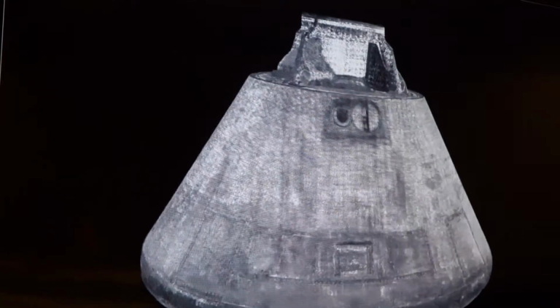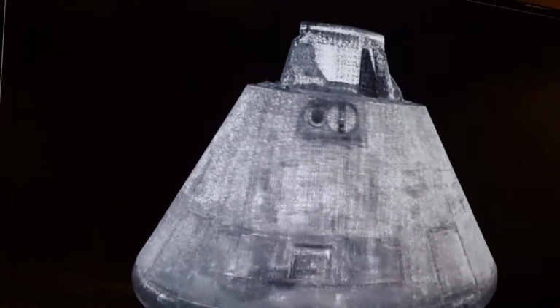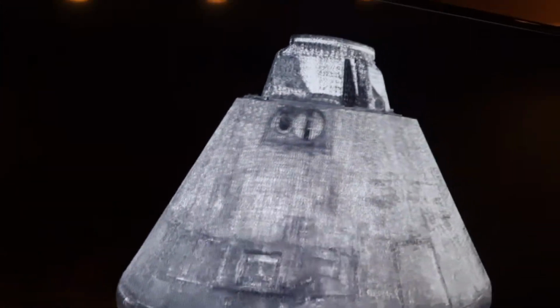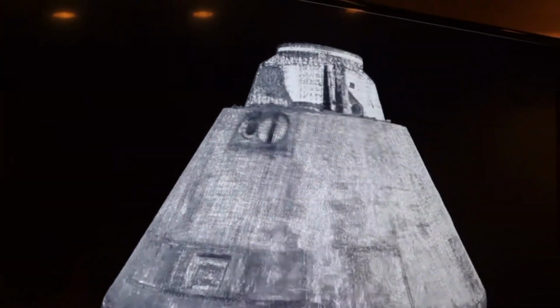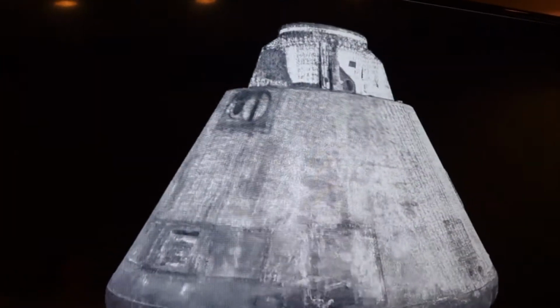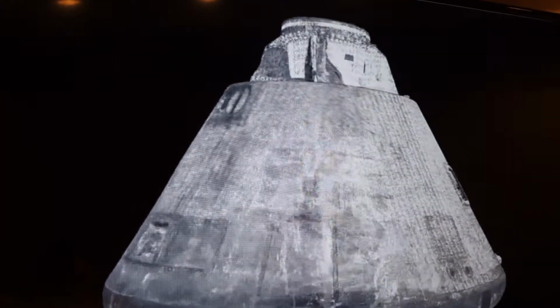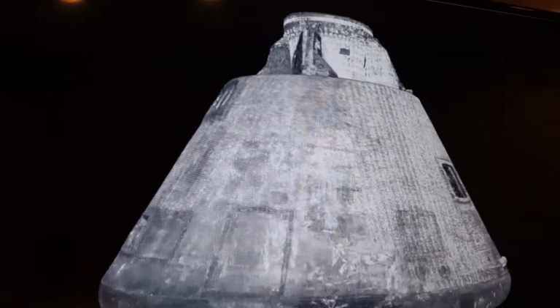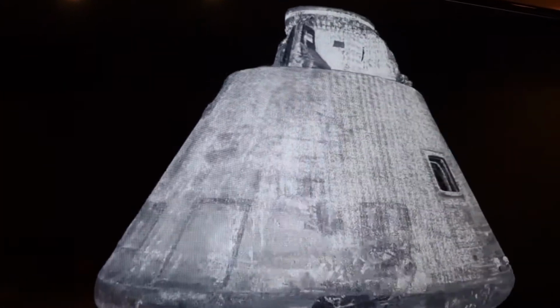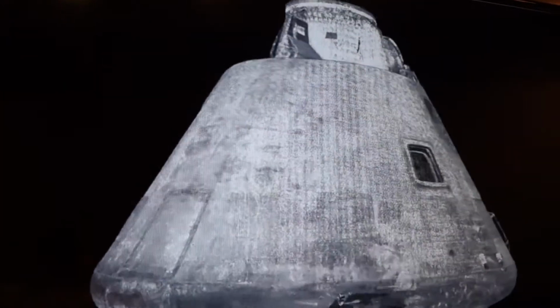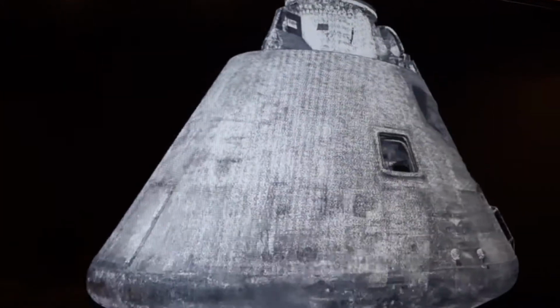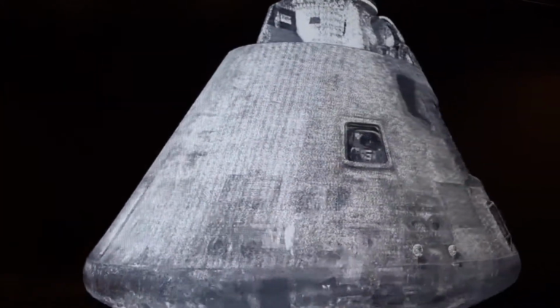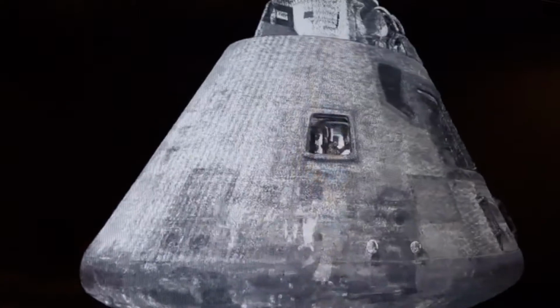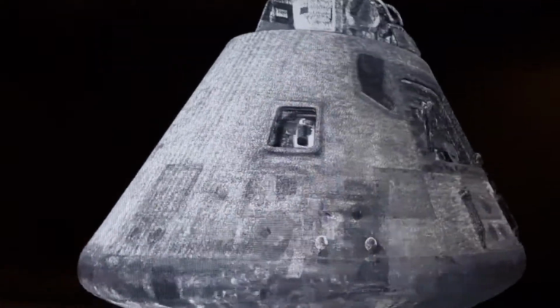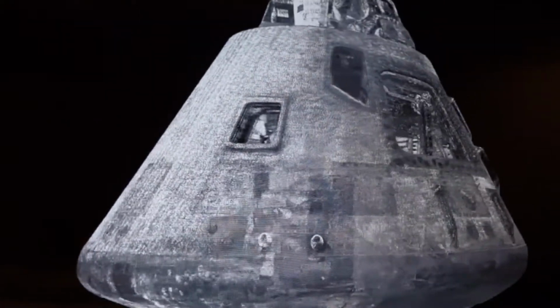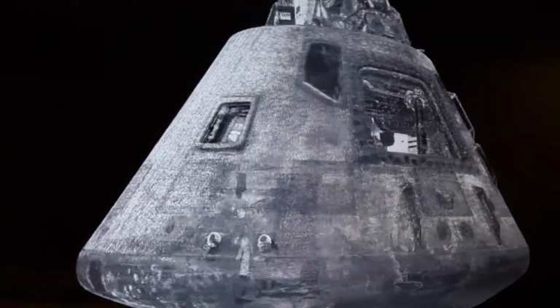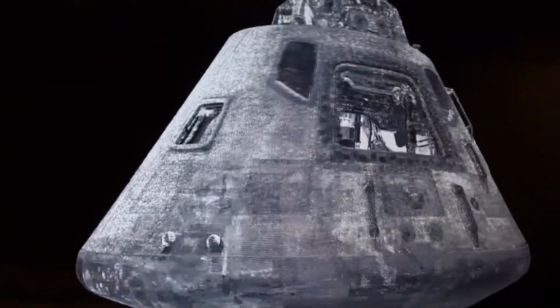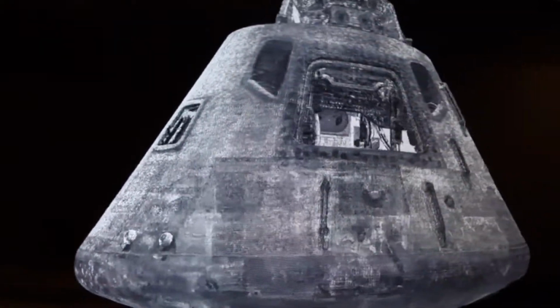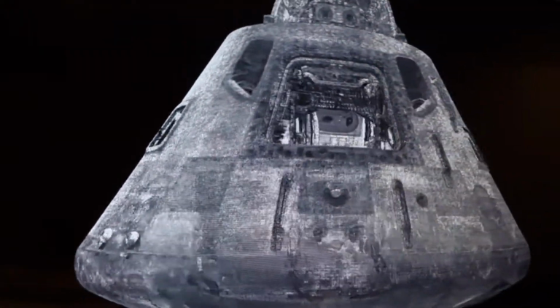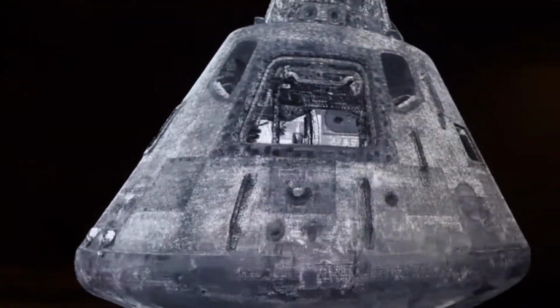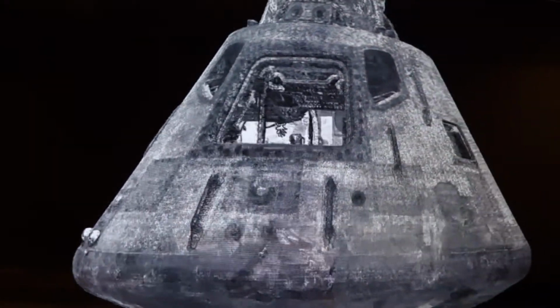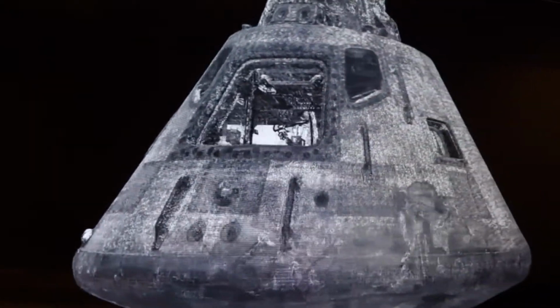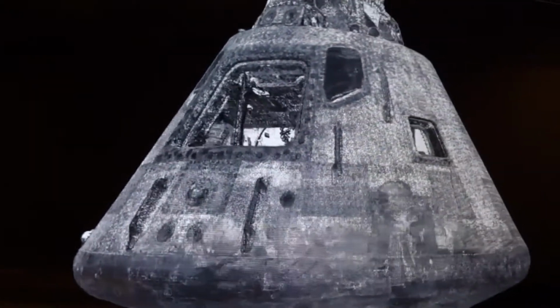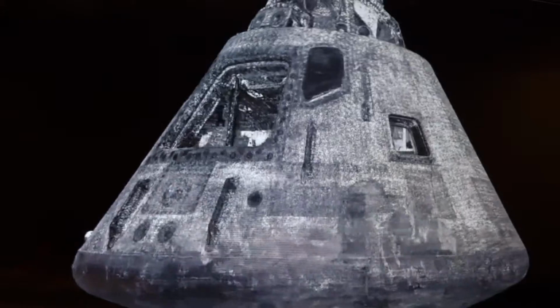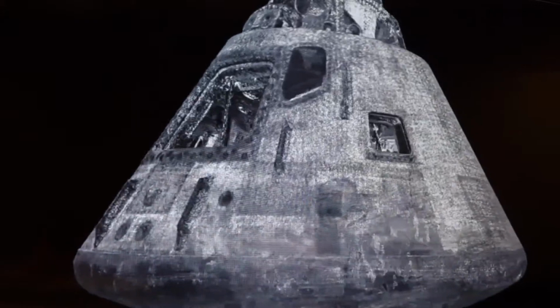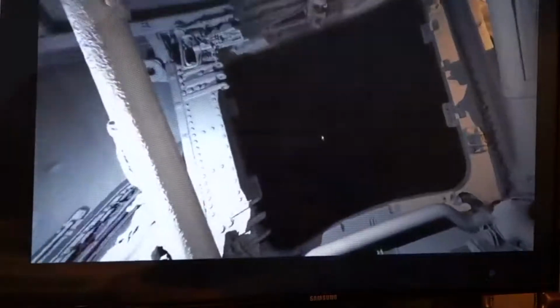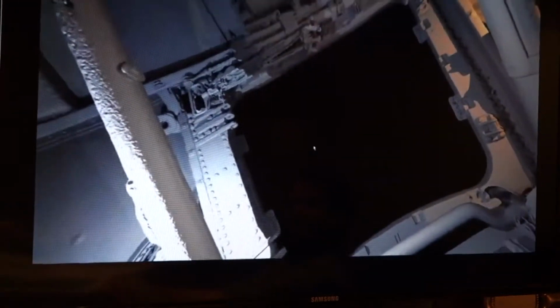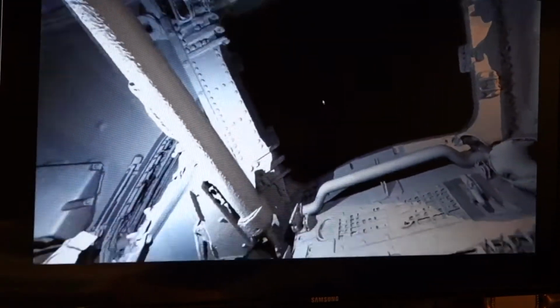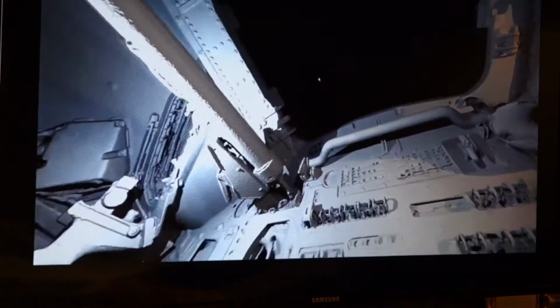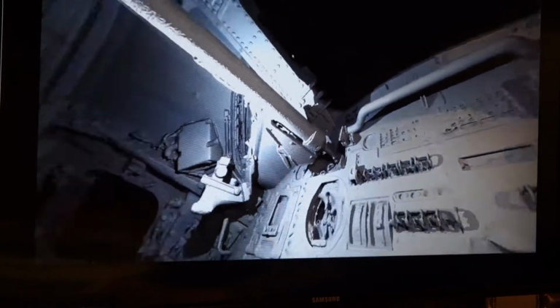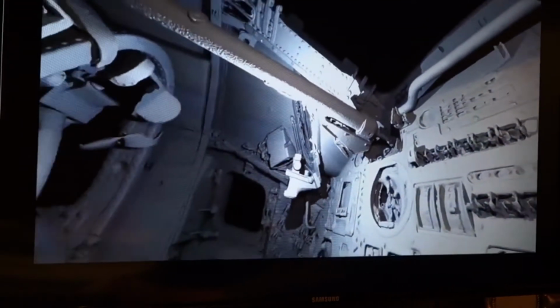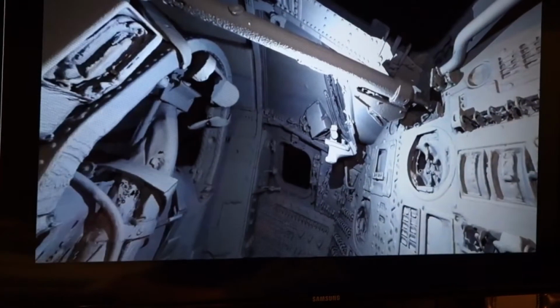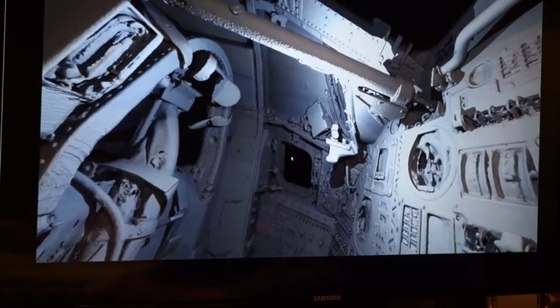We're going to take the color information — the photogrammetry data, which involved taking photographs in a way to create a 3D model — and map that onto the CAD model. We're trying to locate the module on the surface.